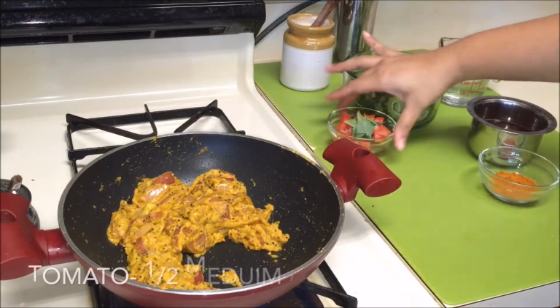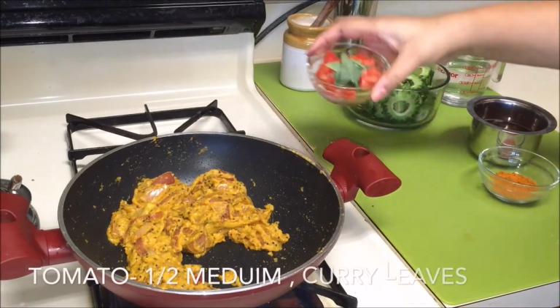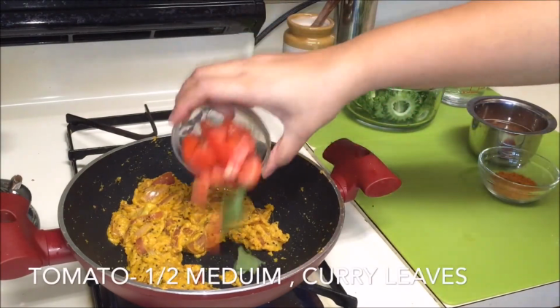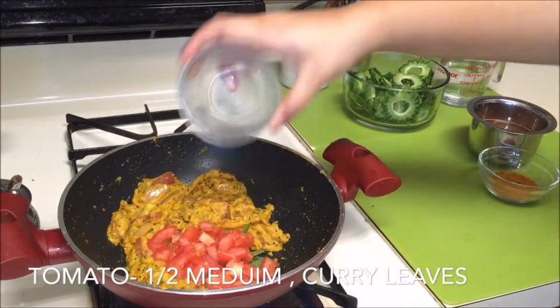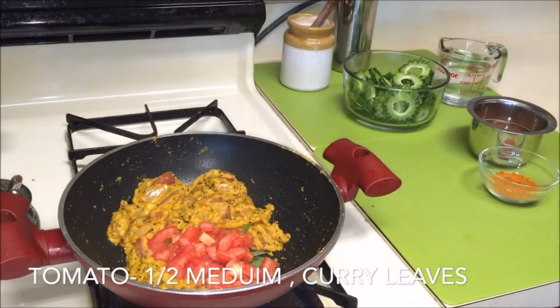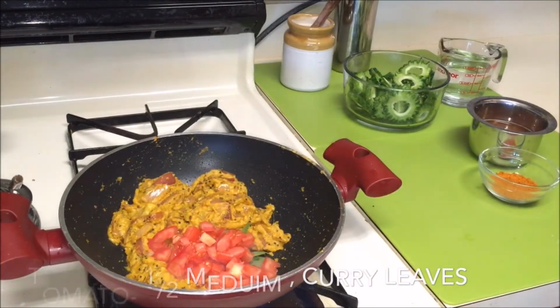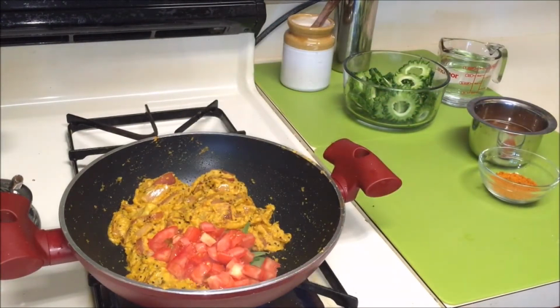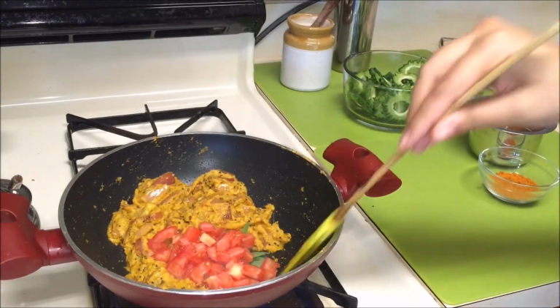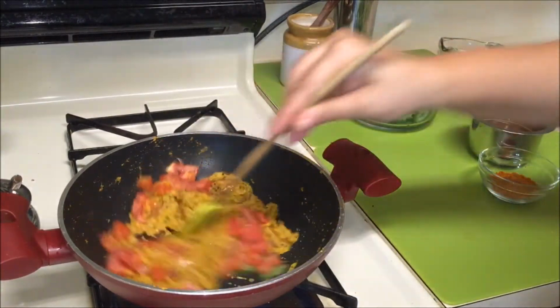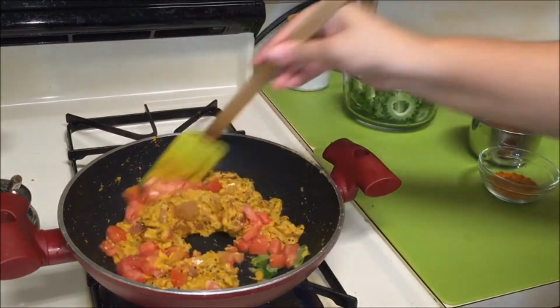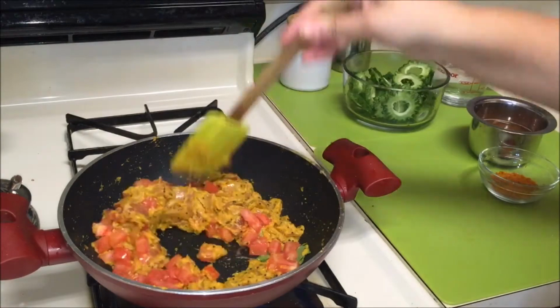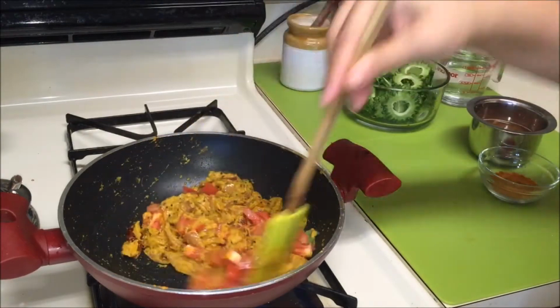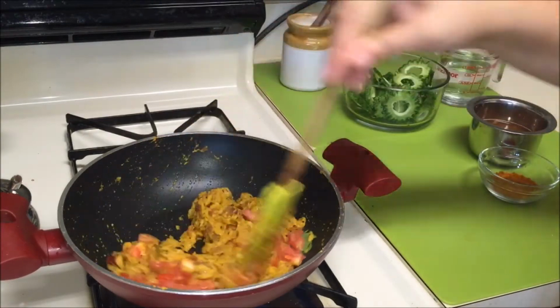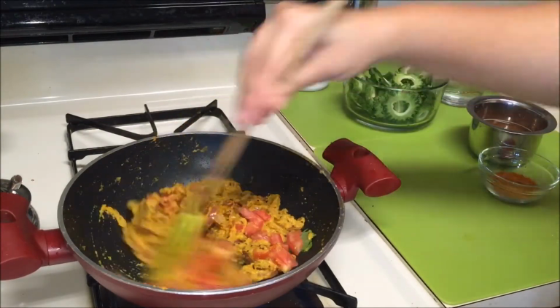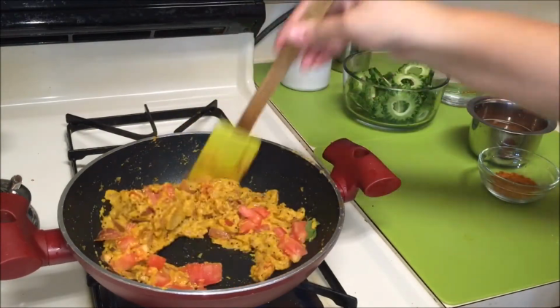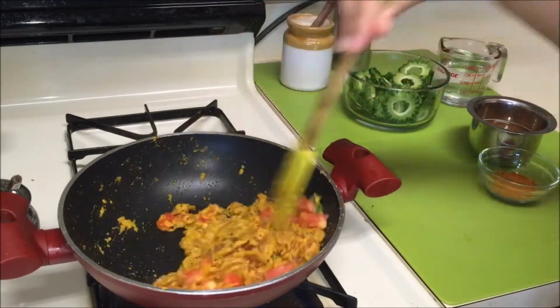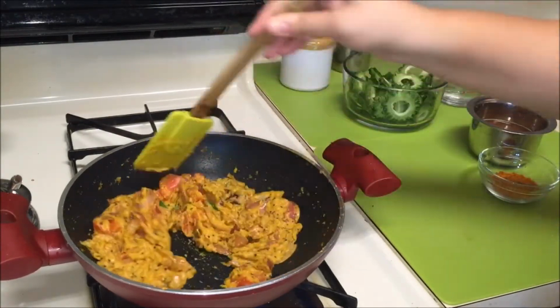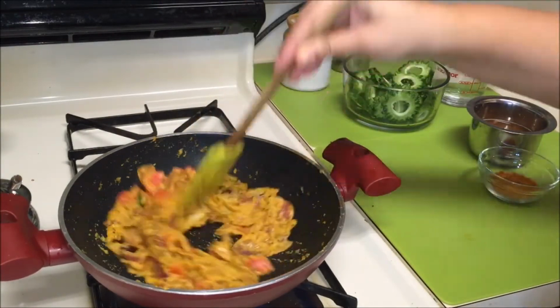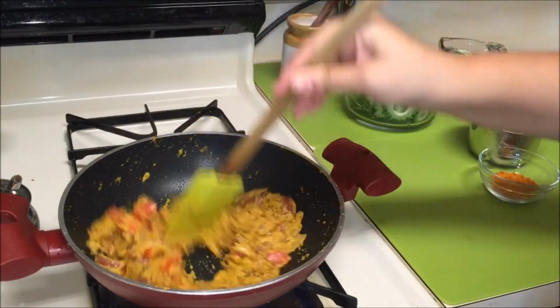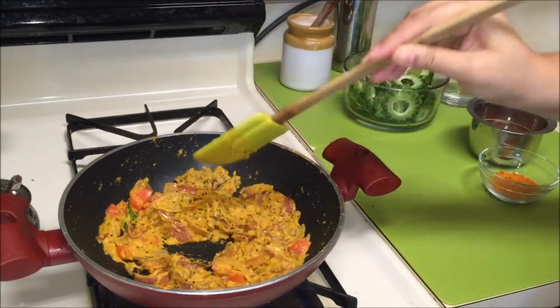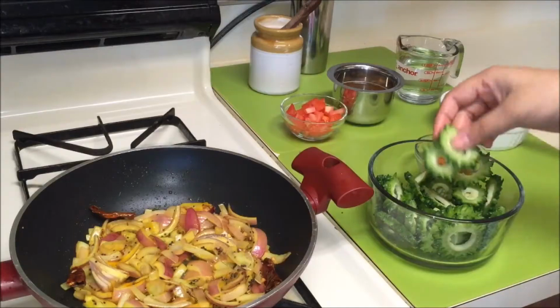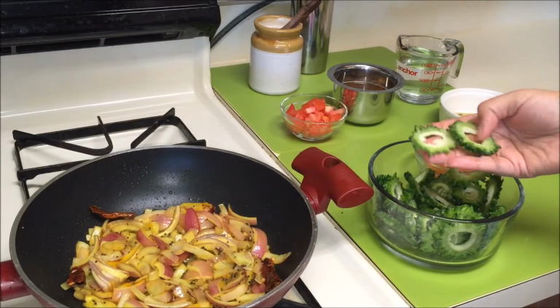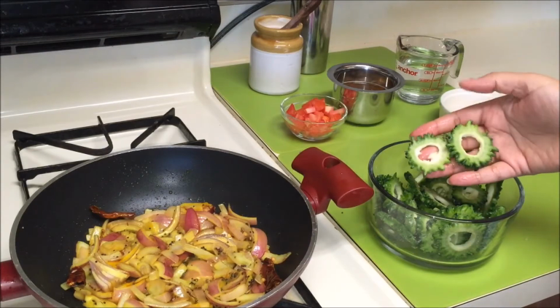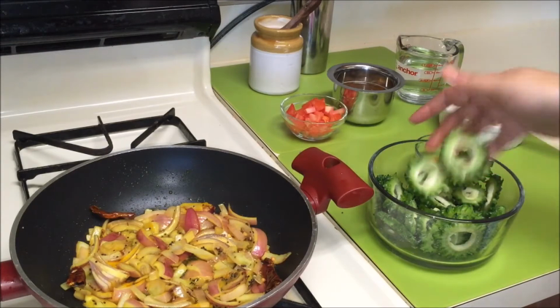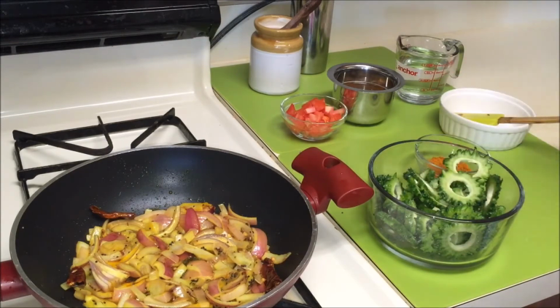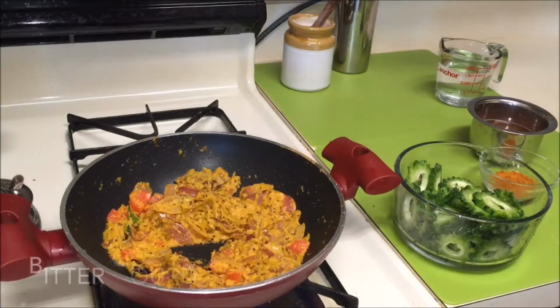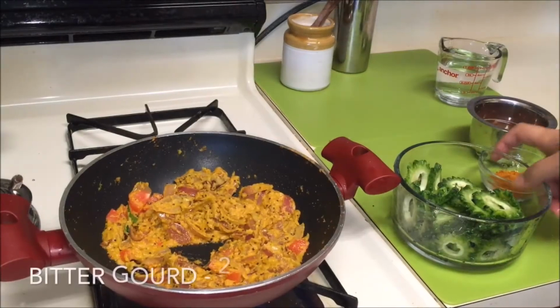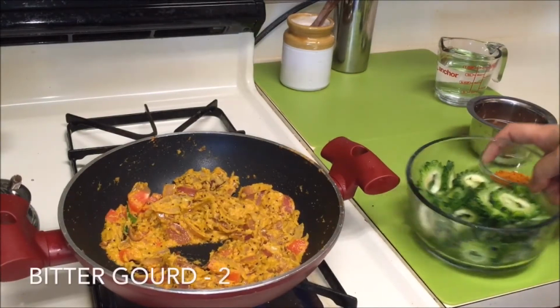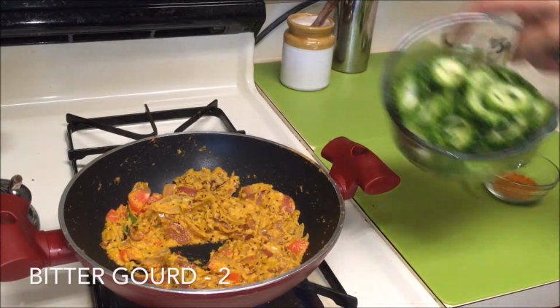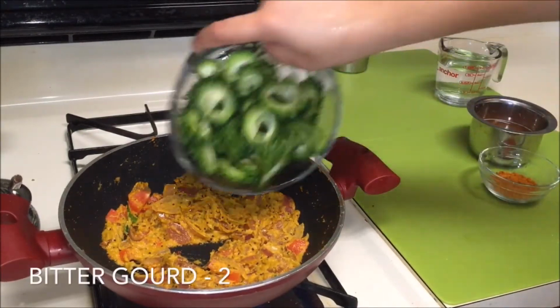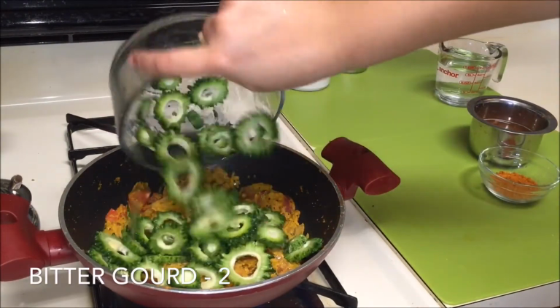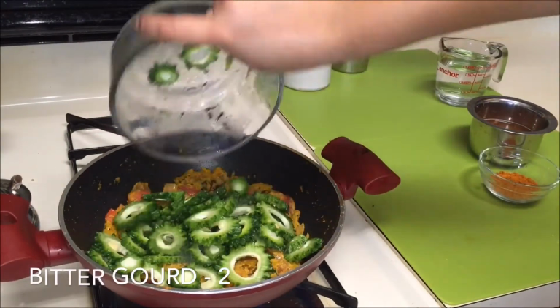Now is the time to add some tomatoes and some curry leaves. Mix everything well till they are nicely combined, and cook for two more minutes. Slice the bitter gourd into thin slices and remove the seeds — if you prefer, you can keep them.